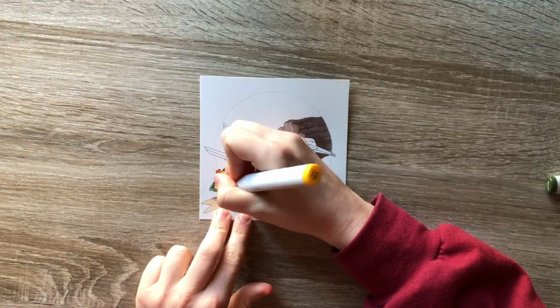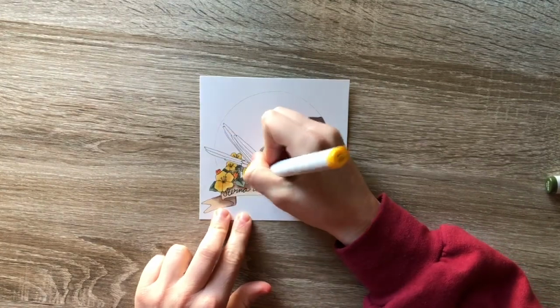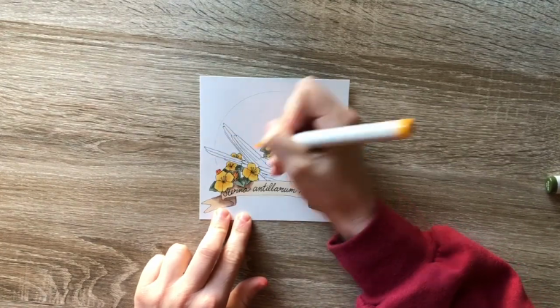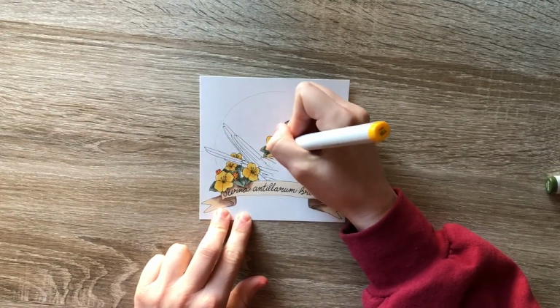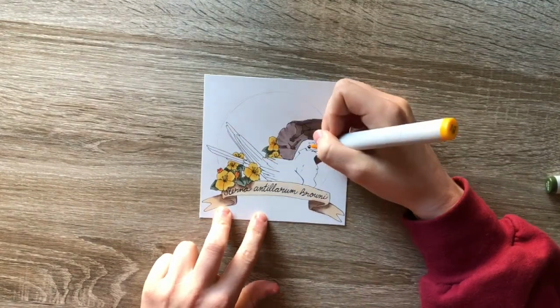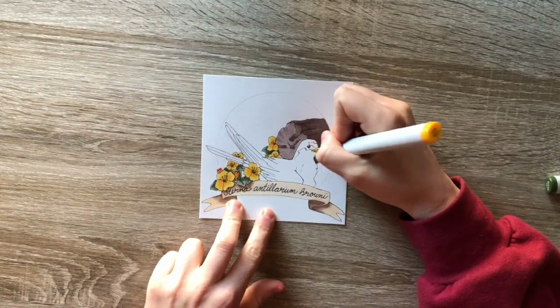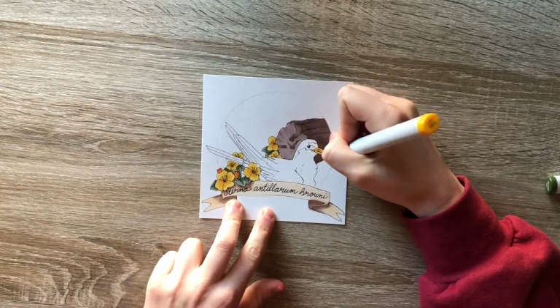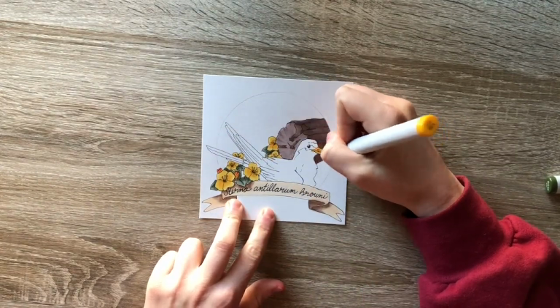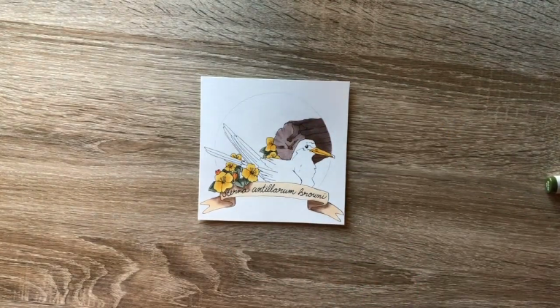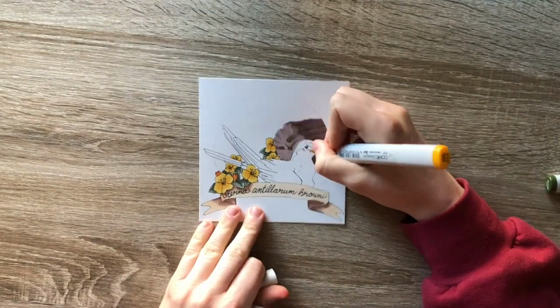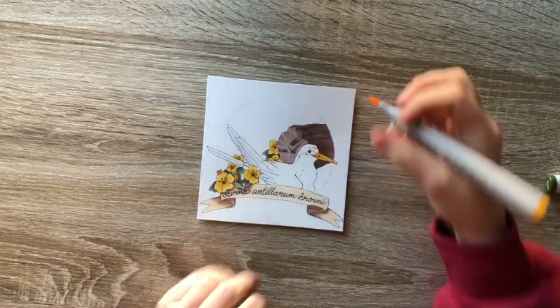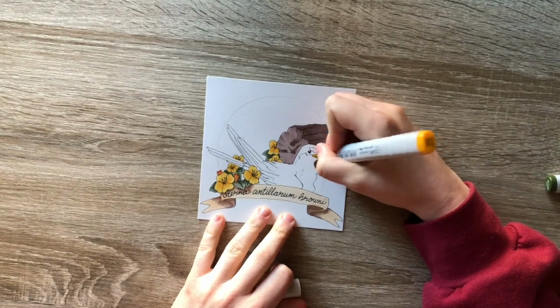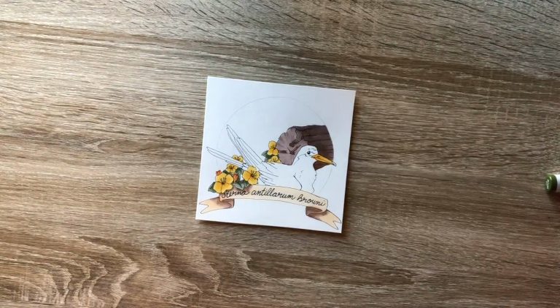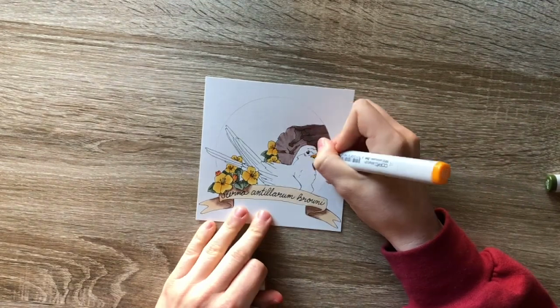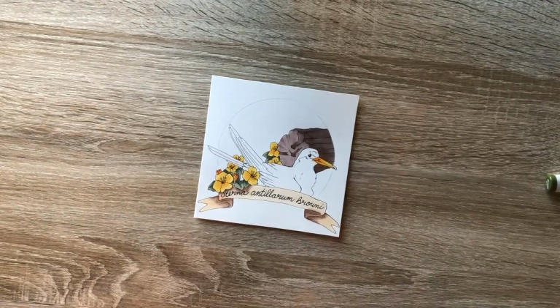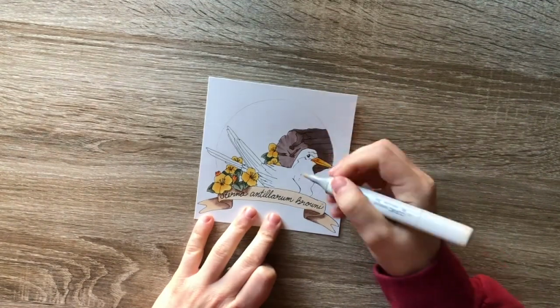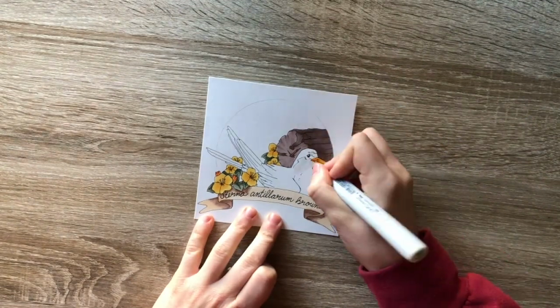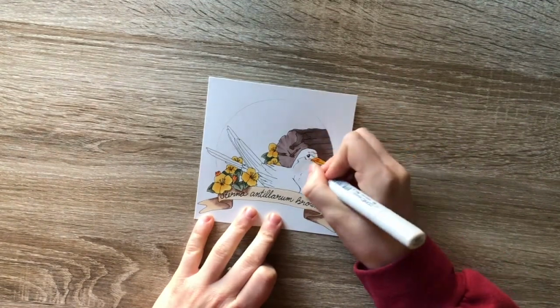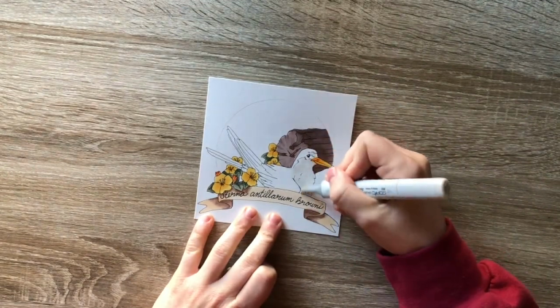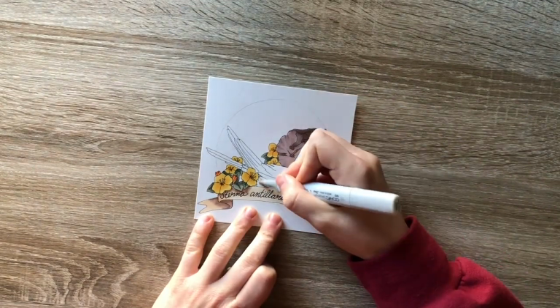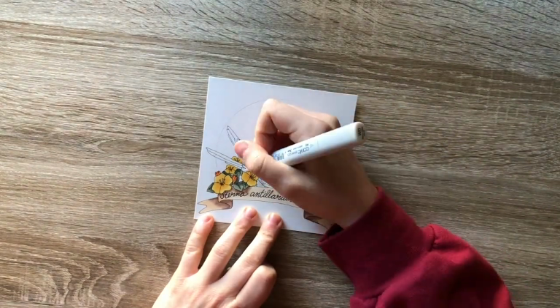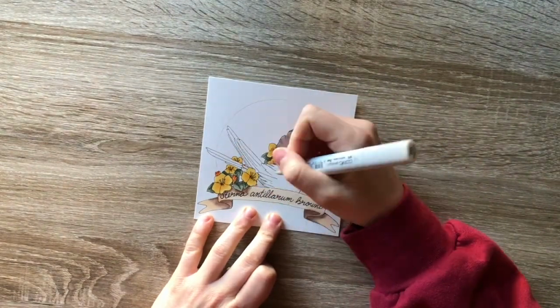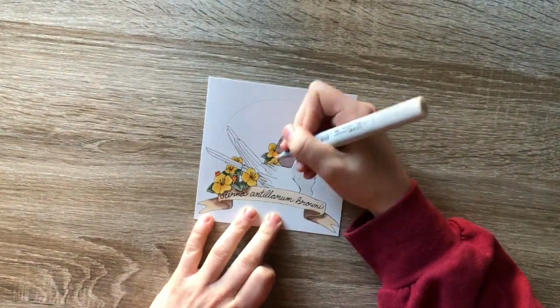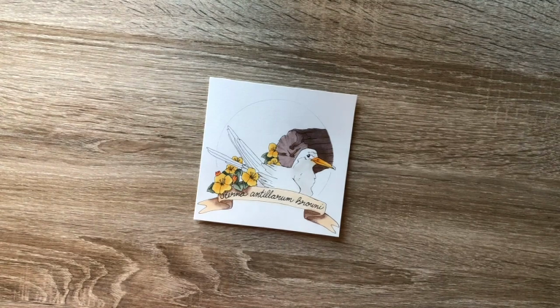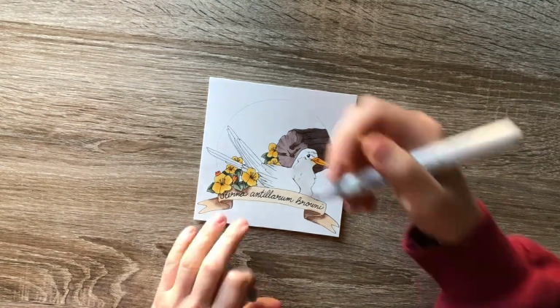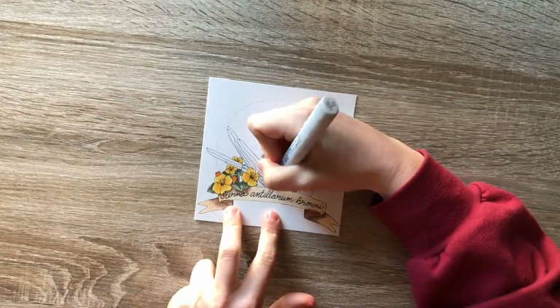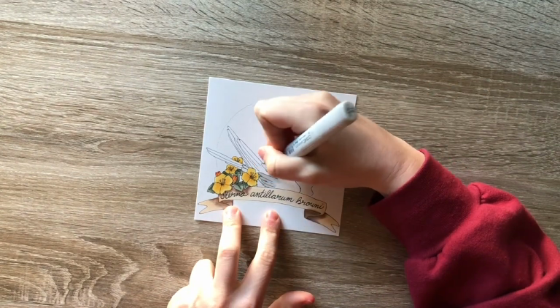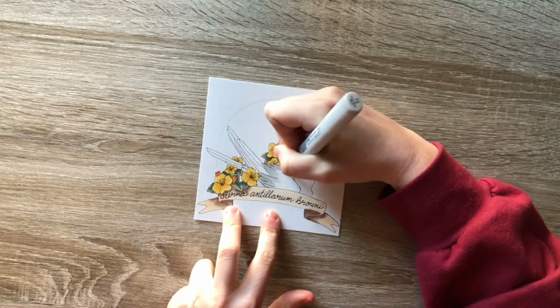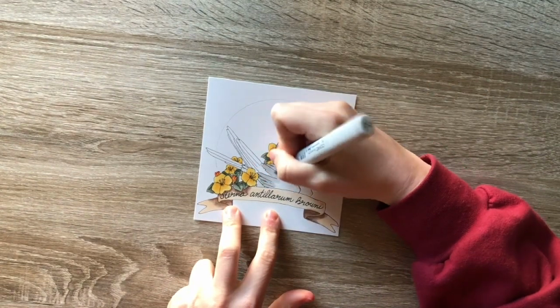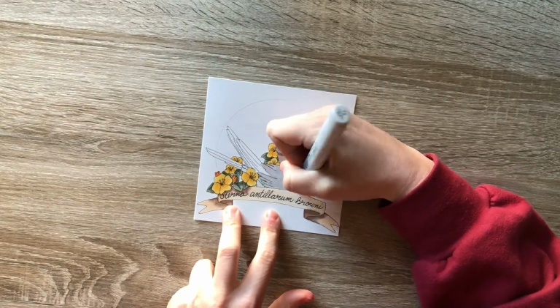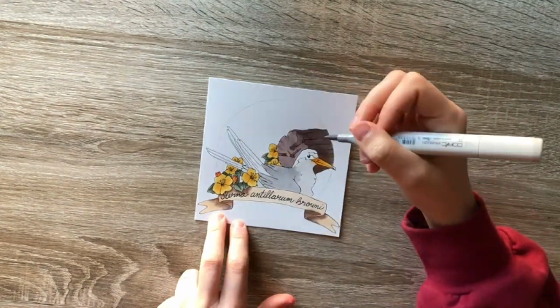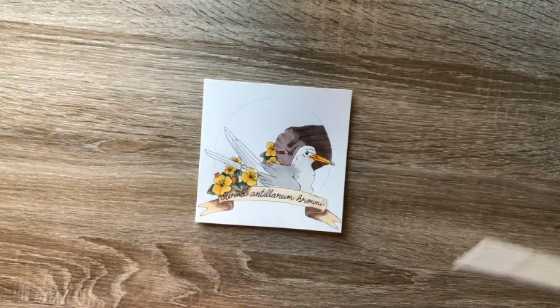It is exciting that populations are growing, but it's still important to keep in mind the massive effect that humans and urban life have on native wildlife. It would be a shame to repeat the same mistakes with another unsuspecting species.